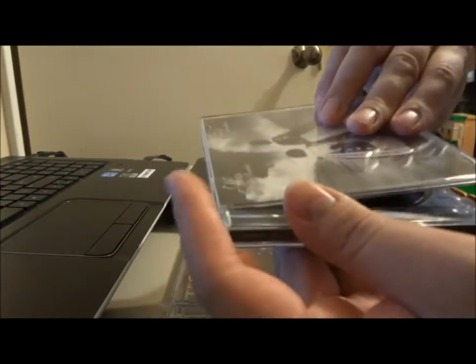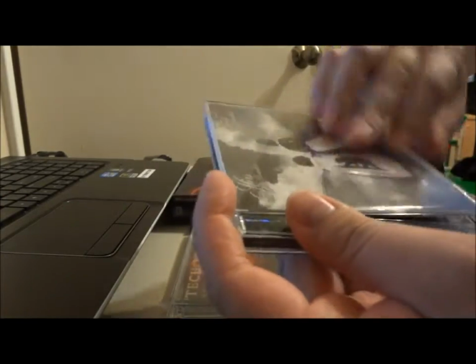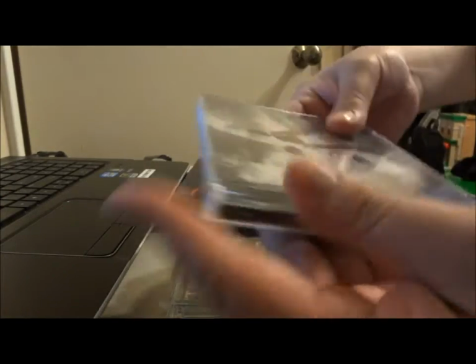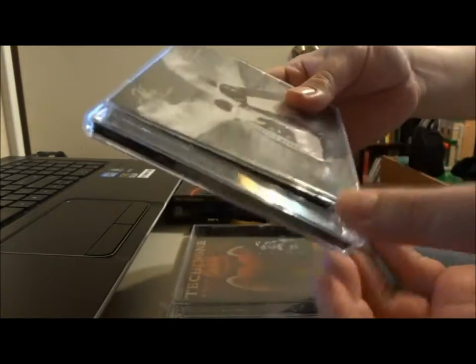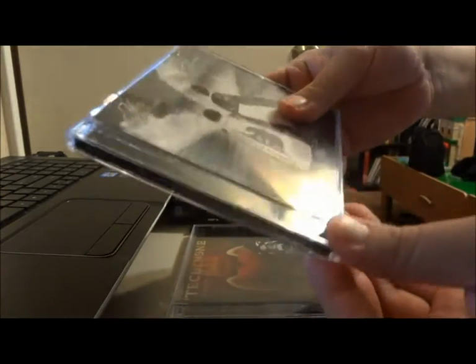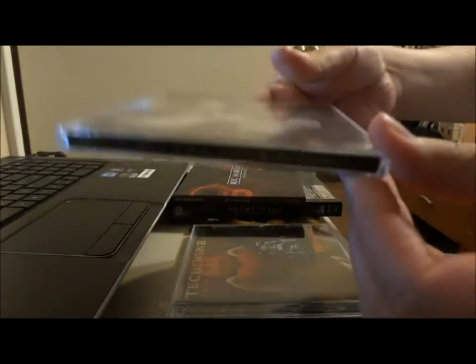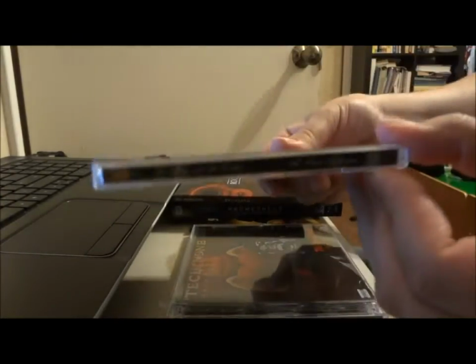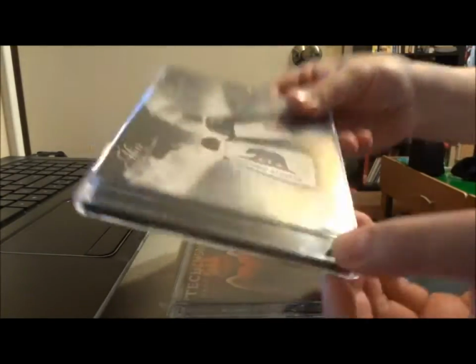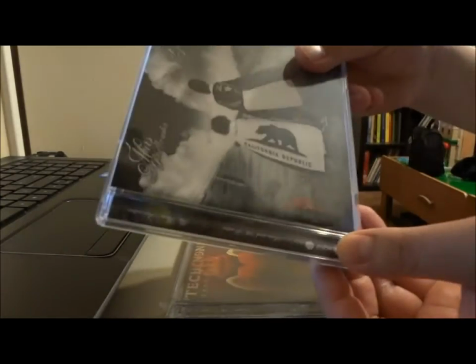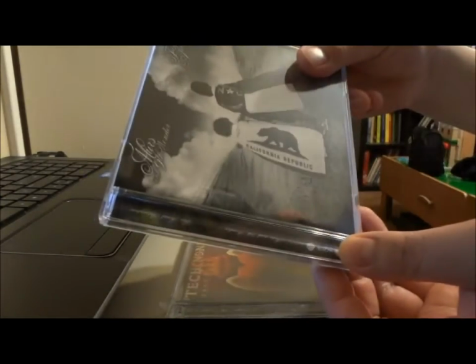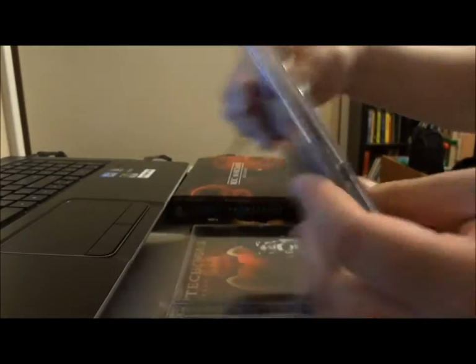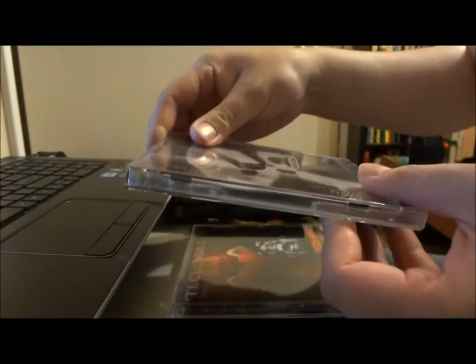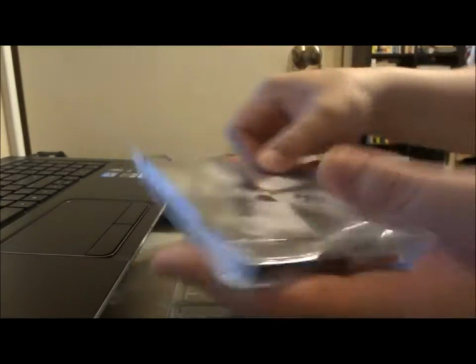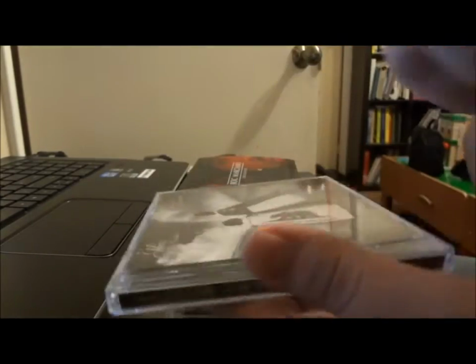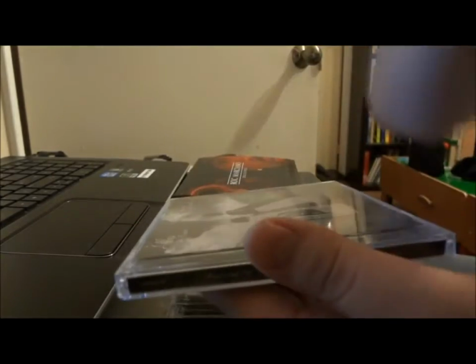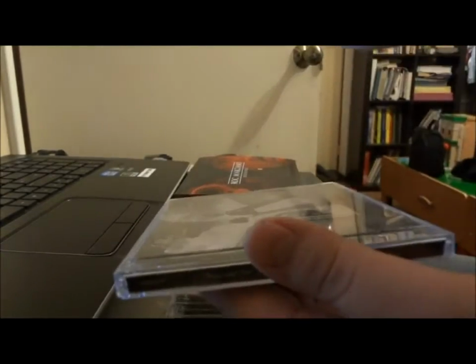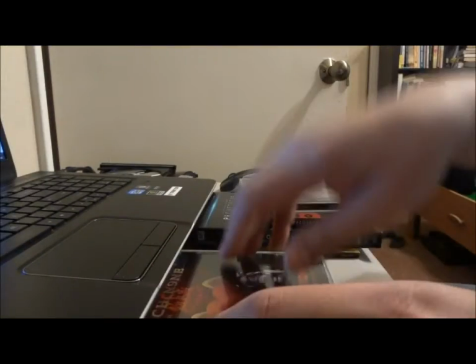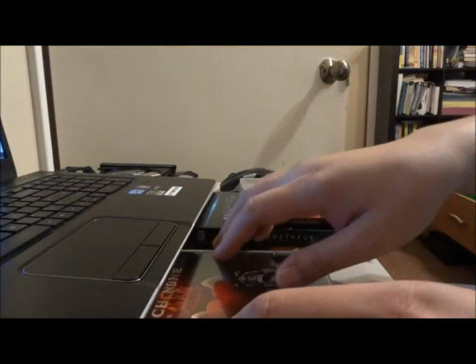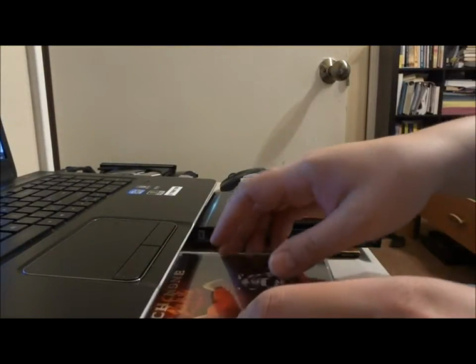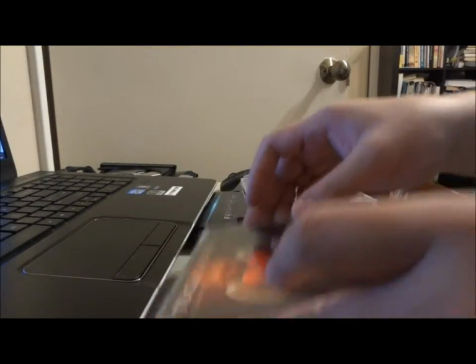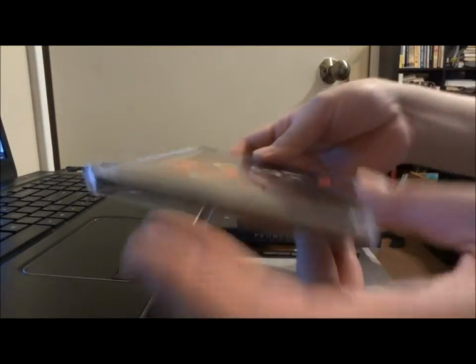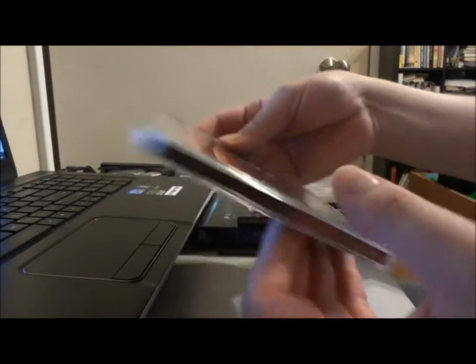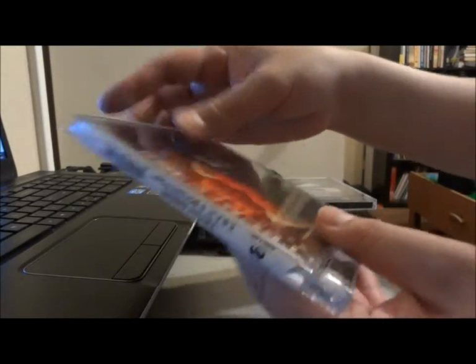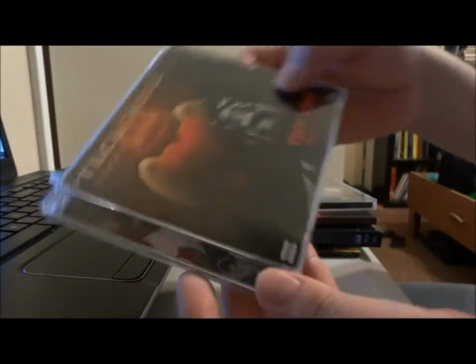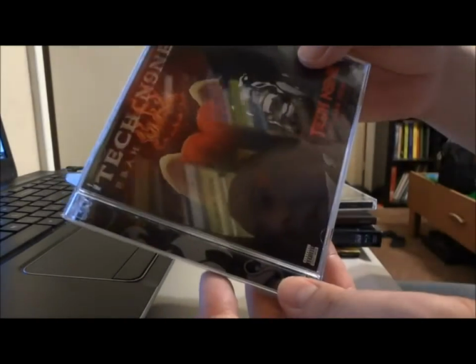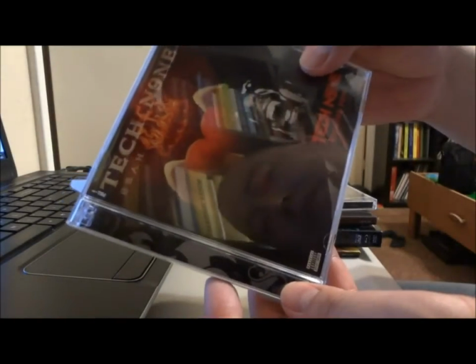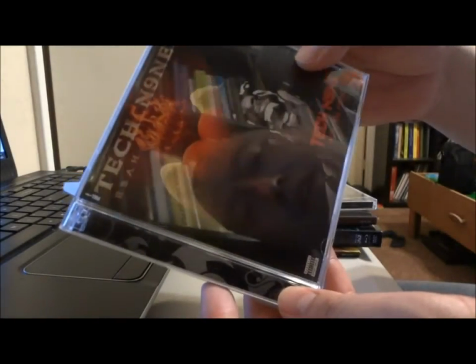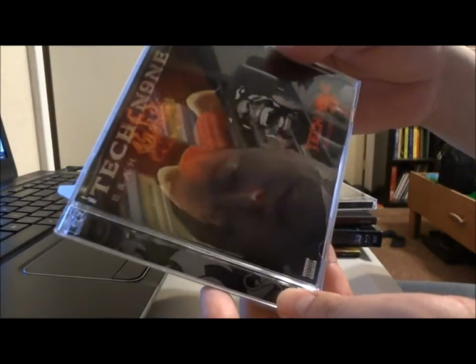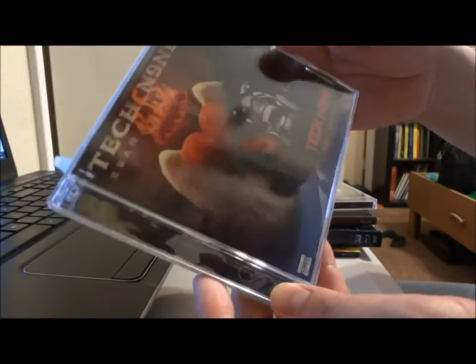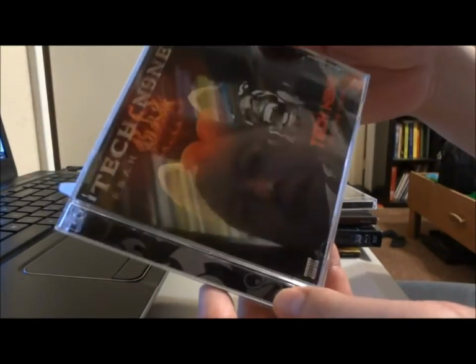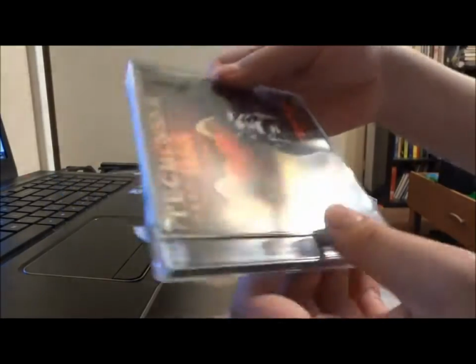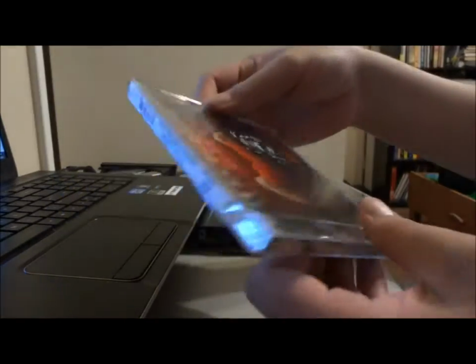Simple. You can put this right back on. Here's another CD — Tech9's new CD, it's a 2EP double CD.